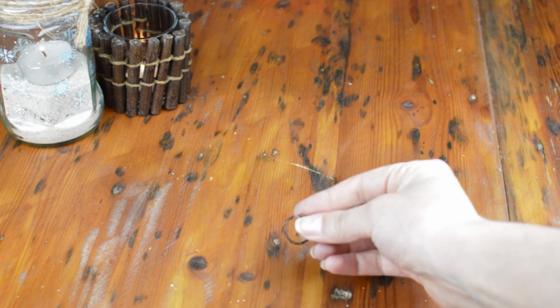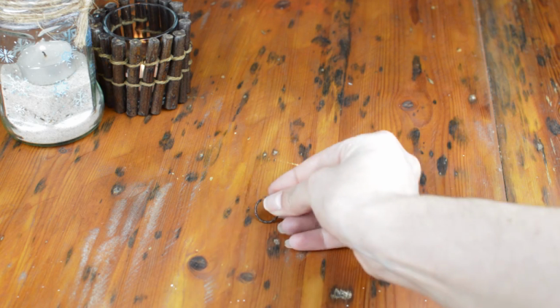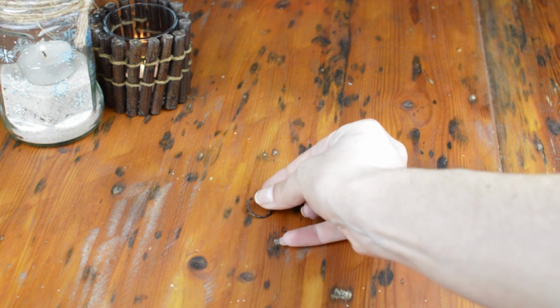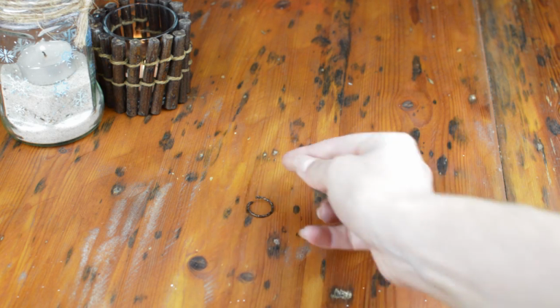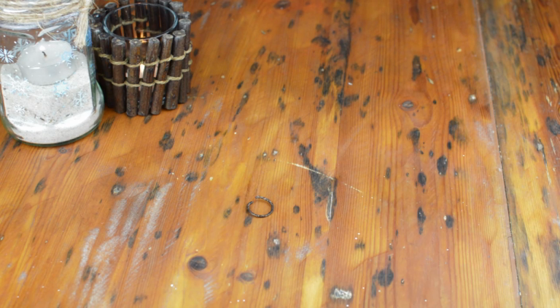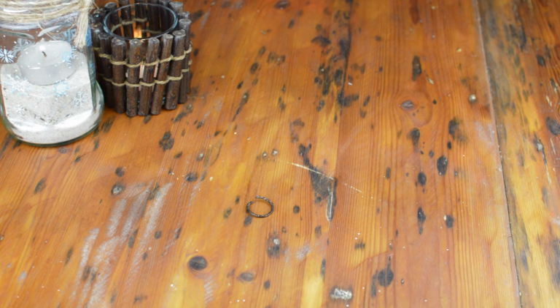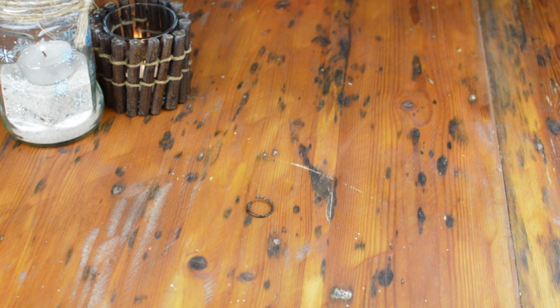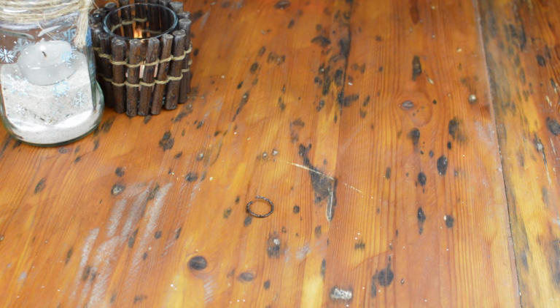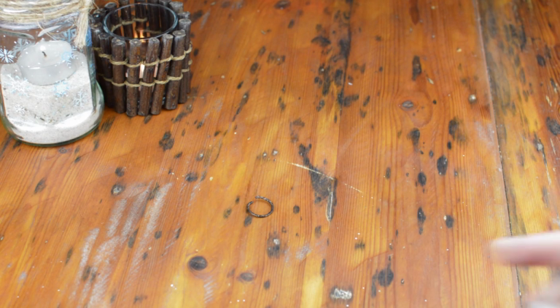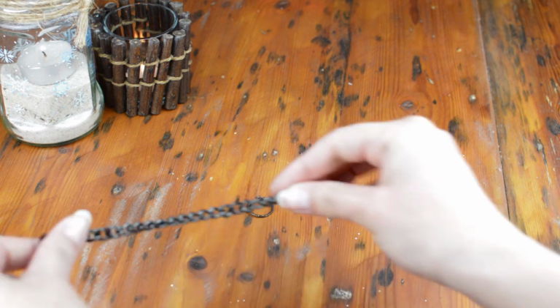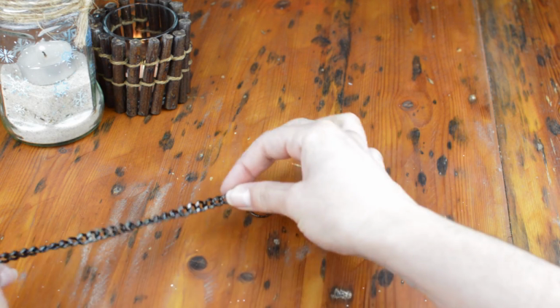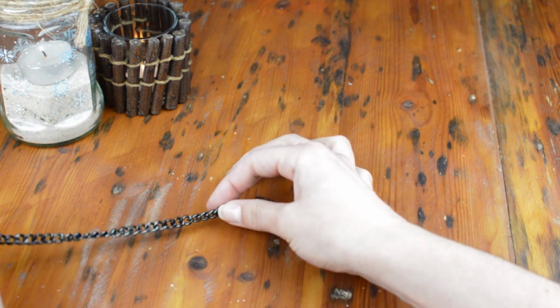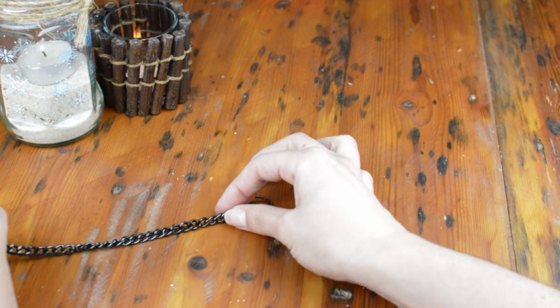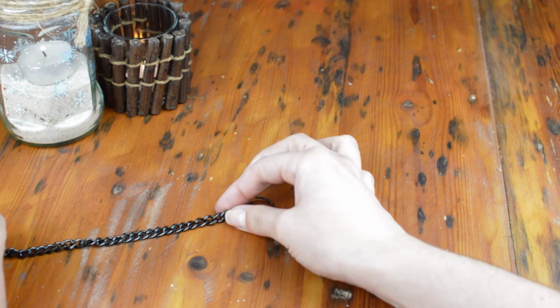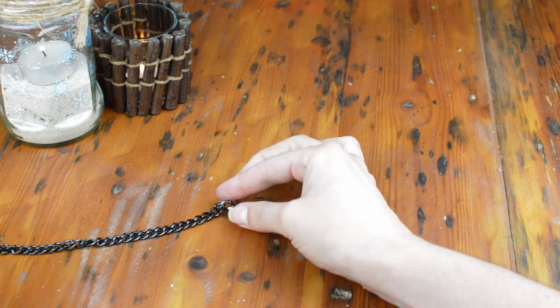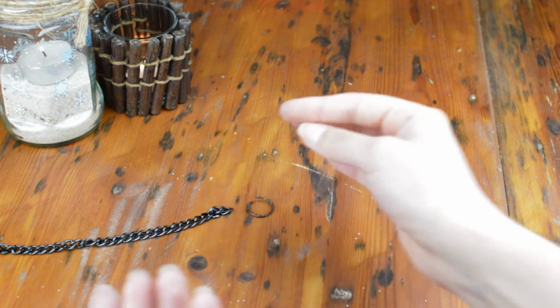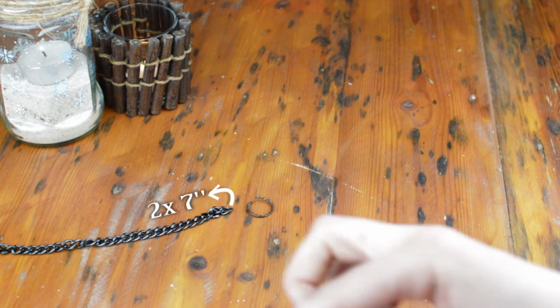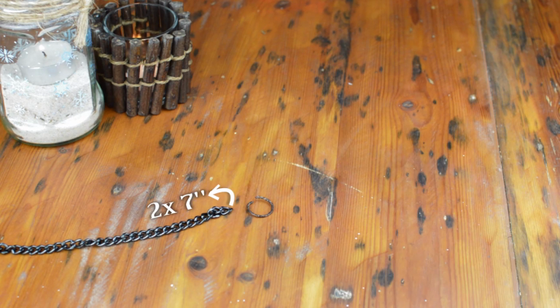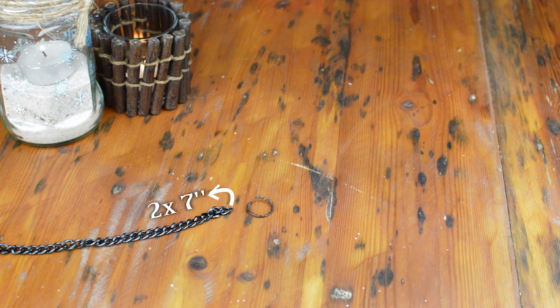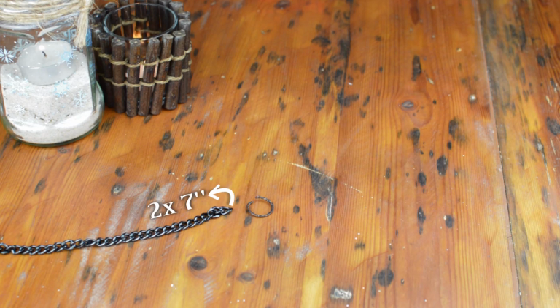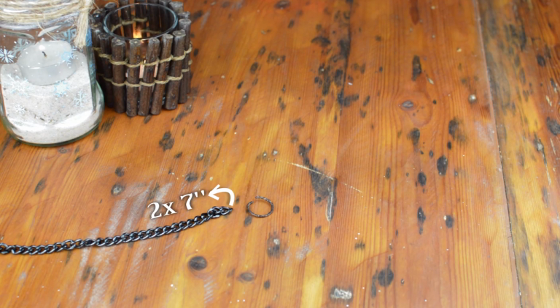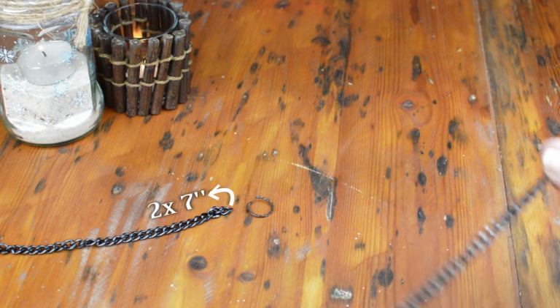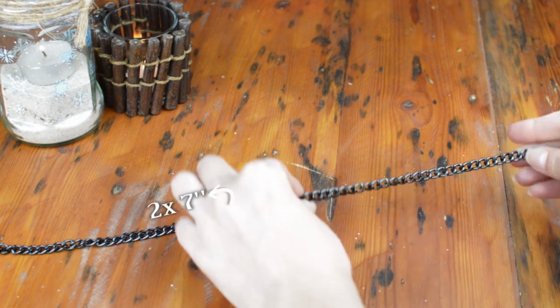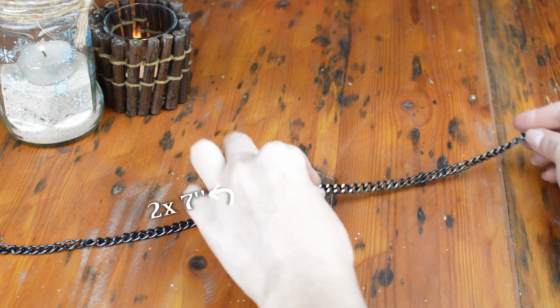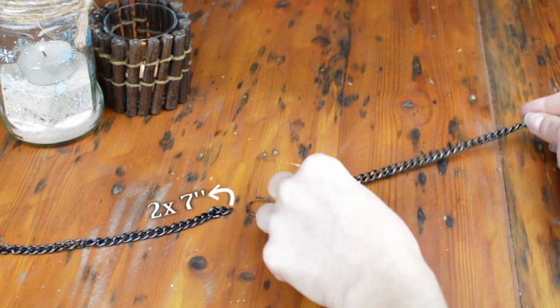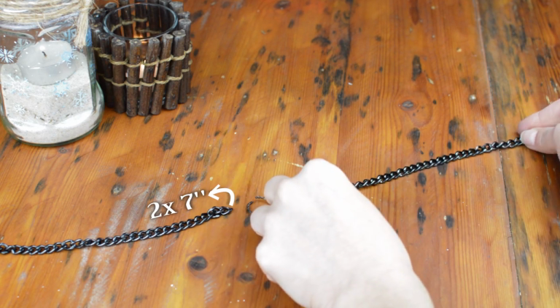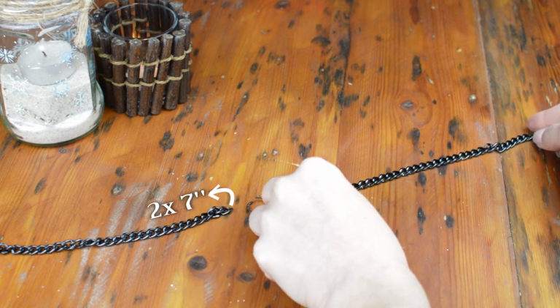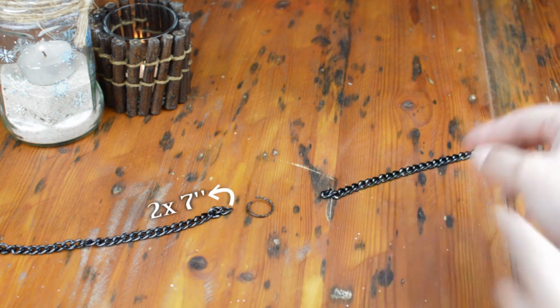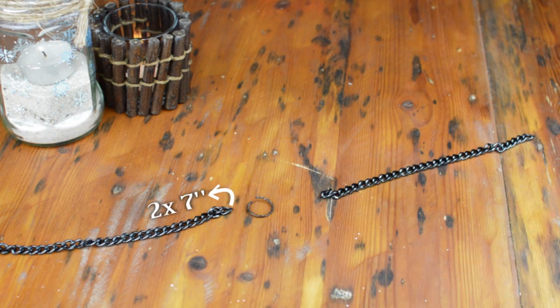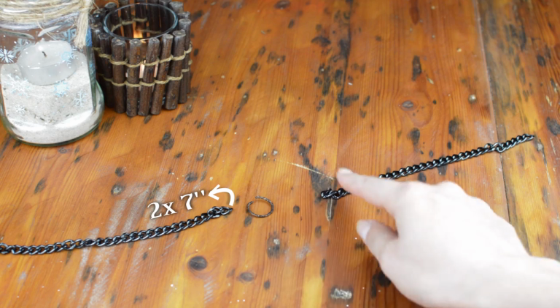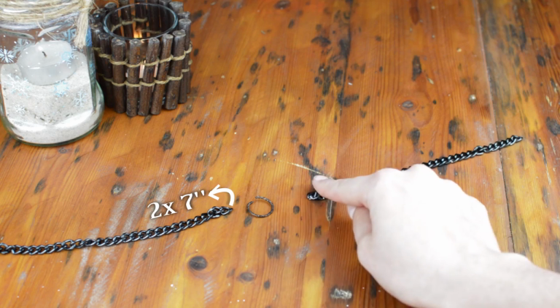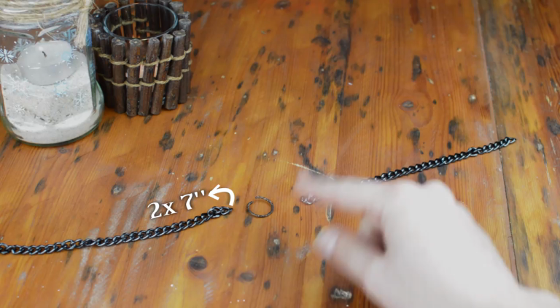The main part of the necklace is going to be a big jump ring. FYI, I extra DIY'd this because it used to be a ring — one of those cheap ones — but I cut it and now it works as a jump ring!